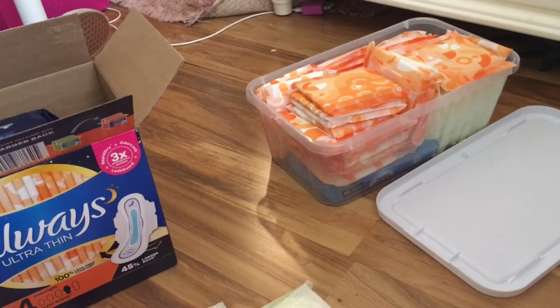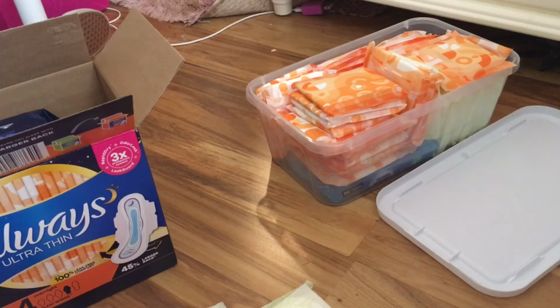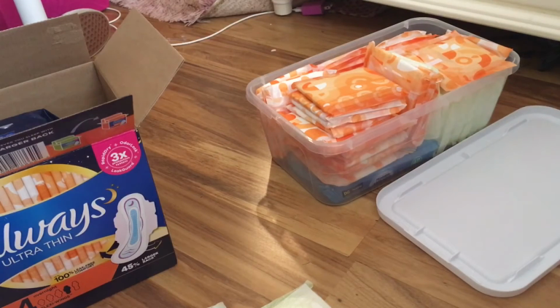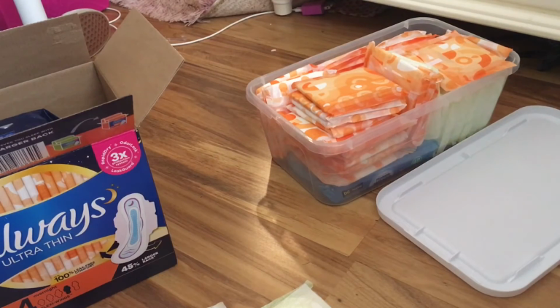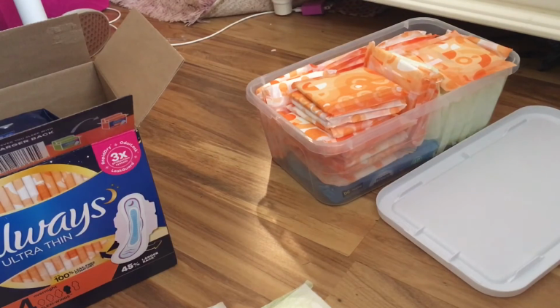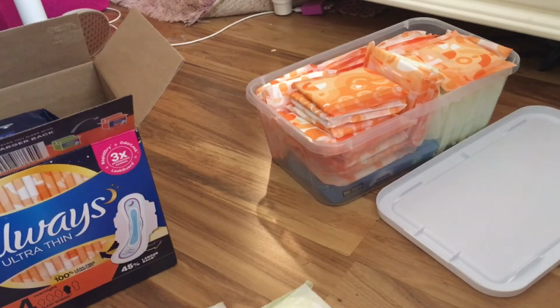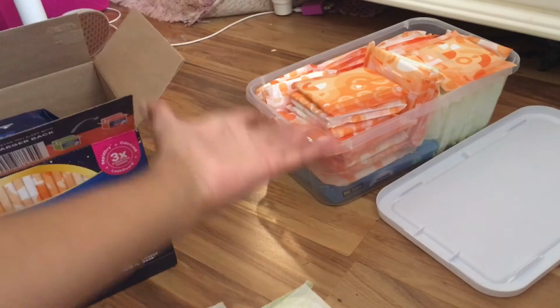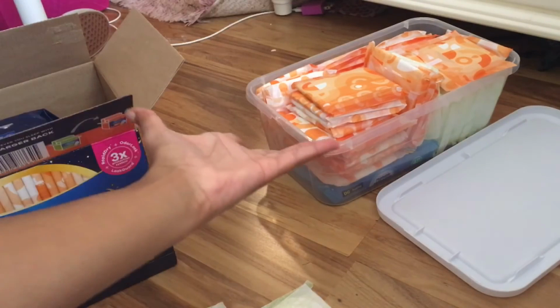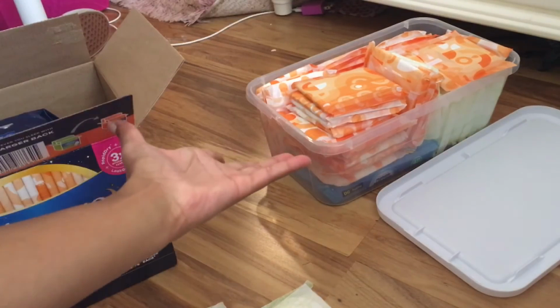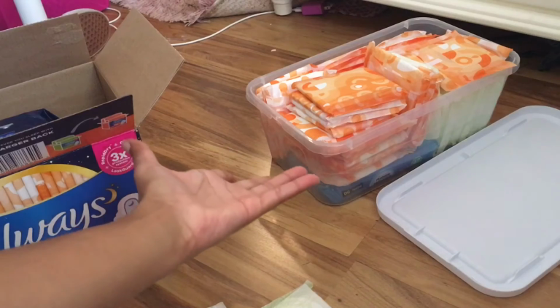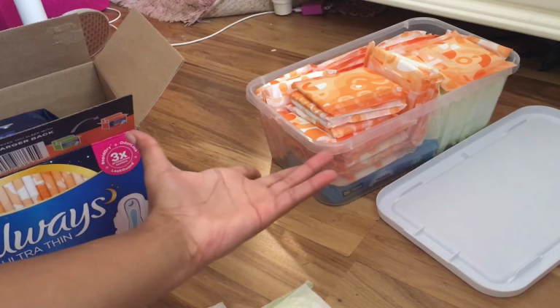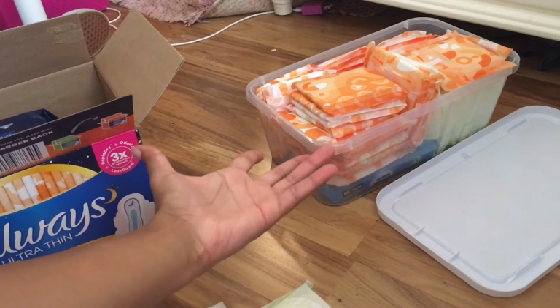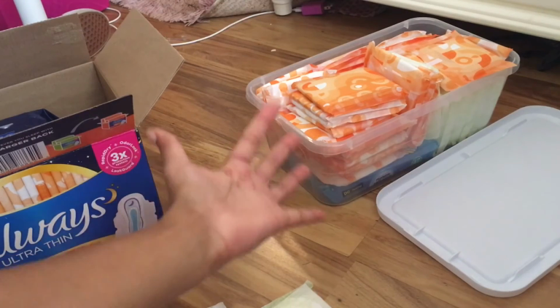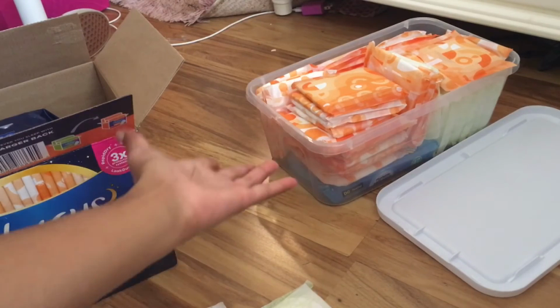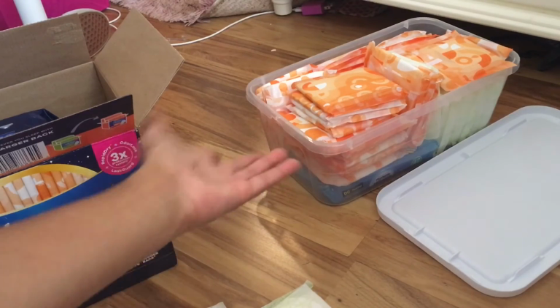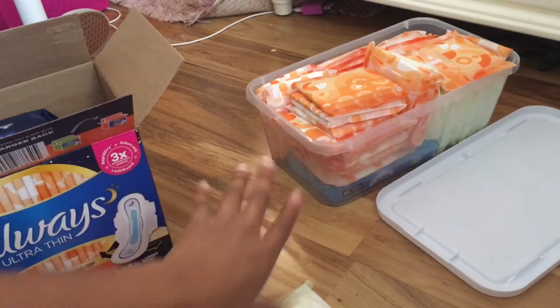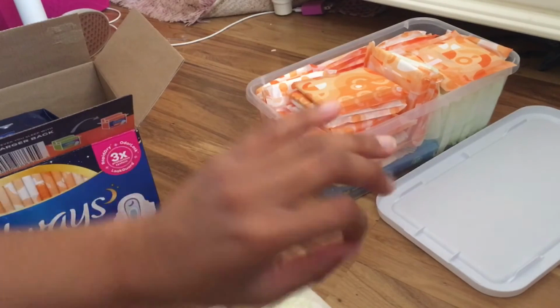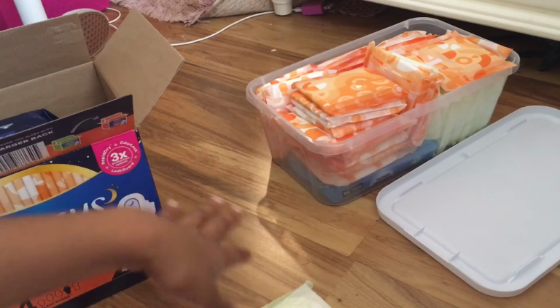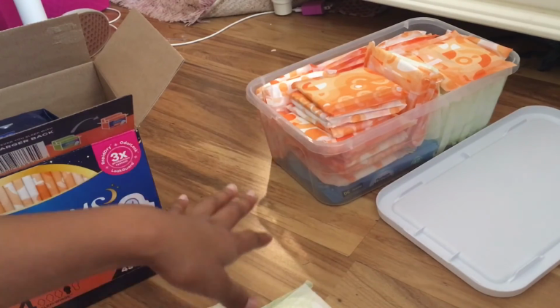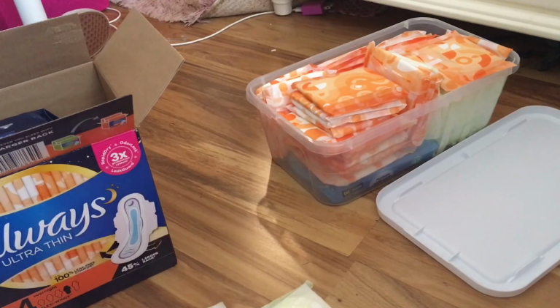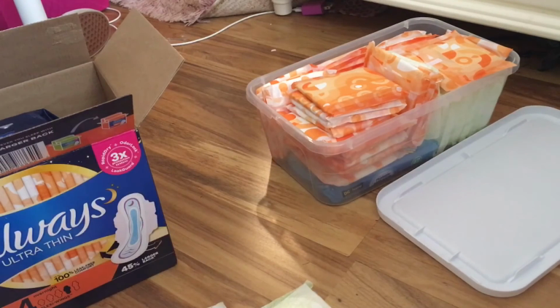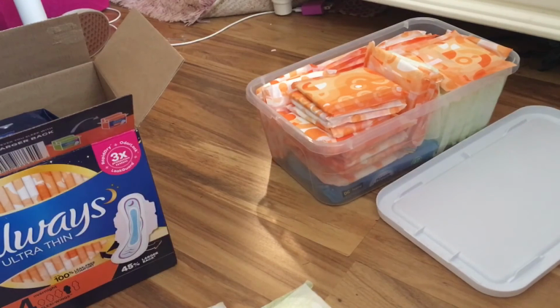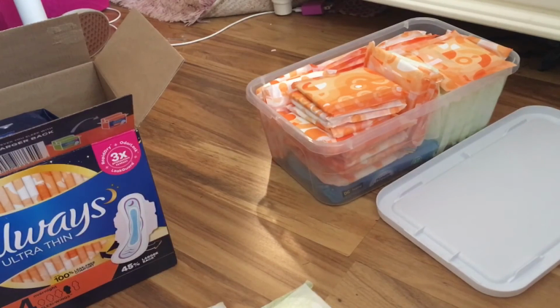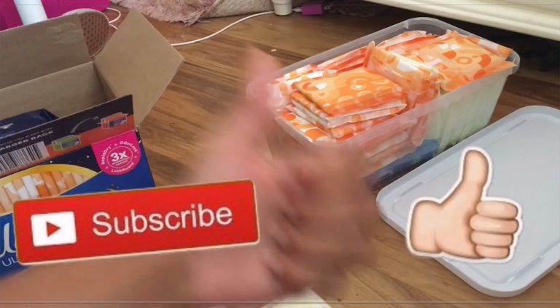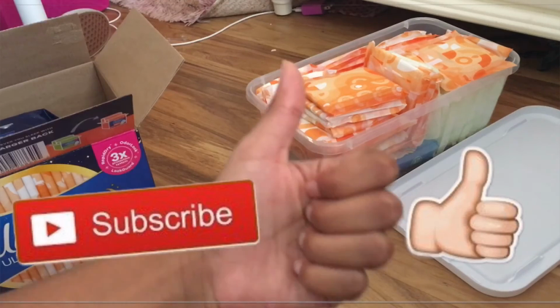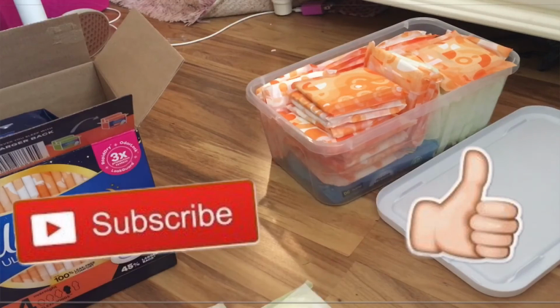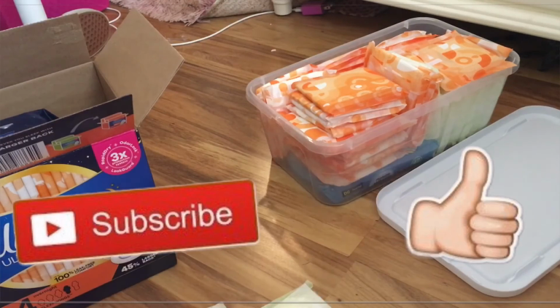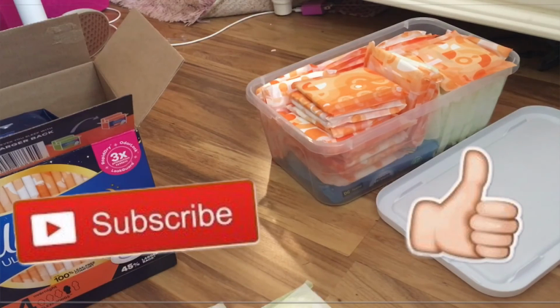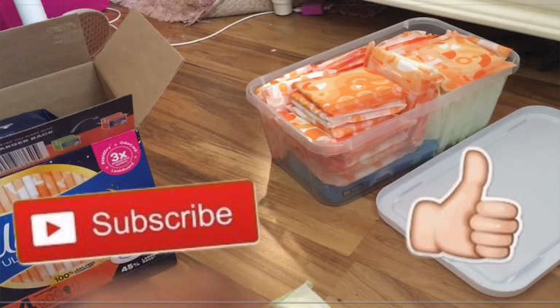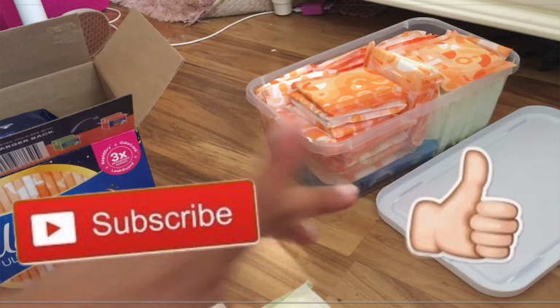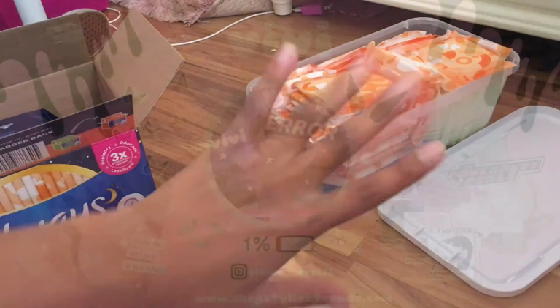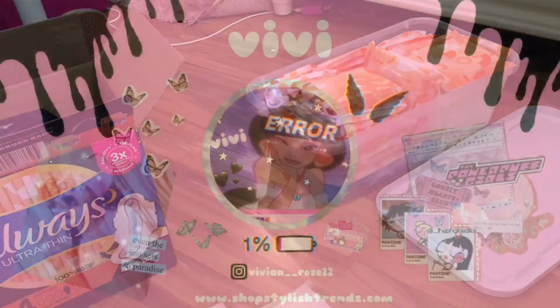Thanks so much for watching! I hope this video was helpful. You can do this for less than ten dollars — it's very helpful. Be sure to like this video and subscribe if you enjoyed it. Bye, see you in the next one!